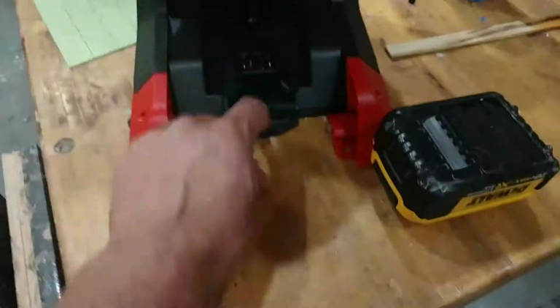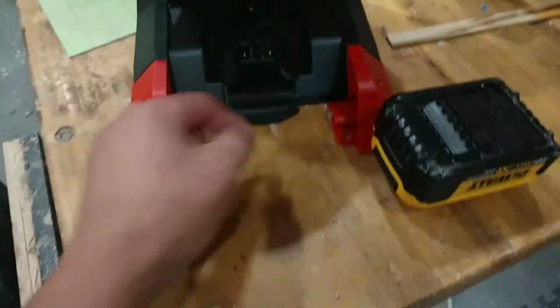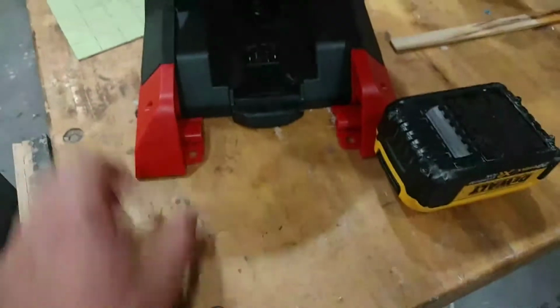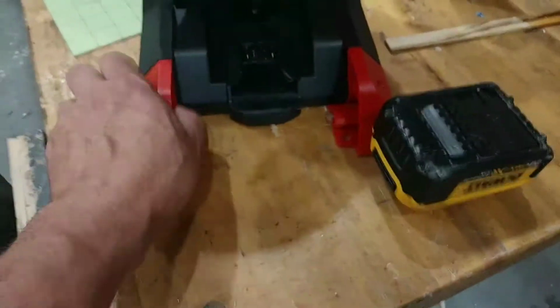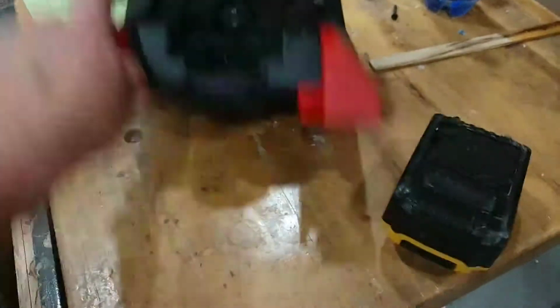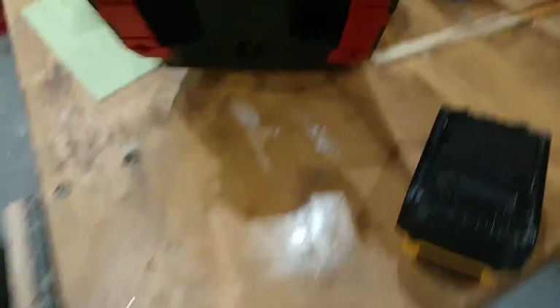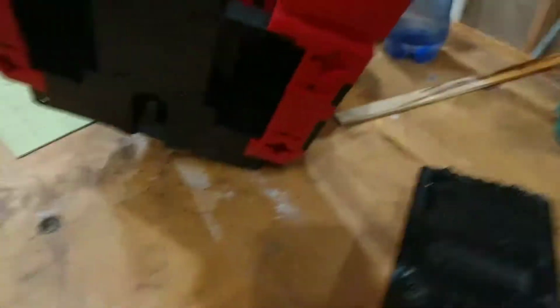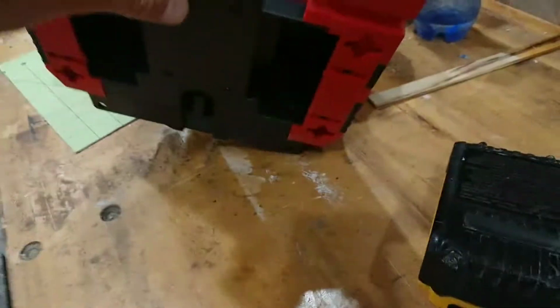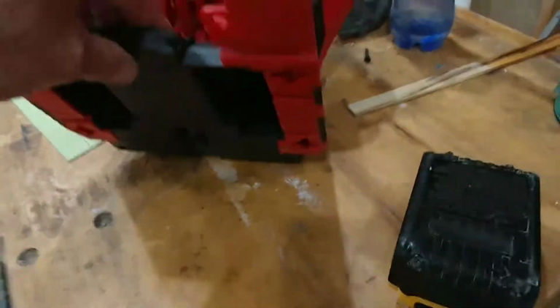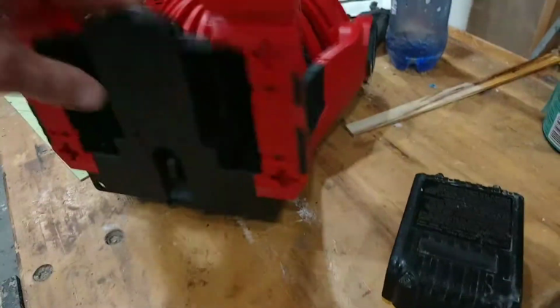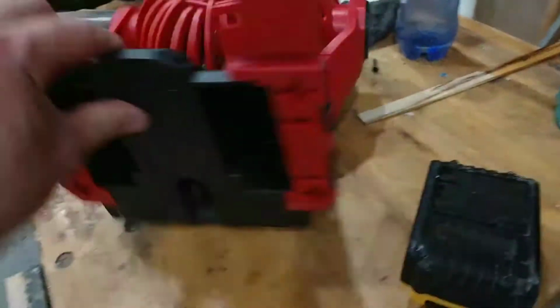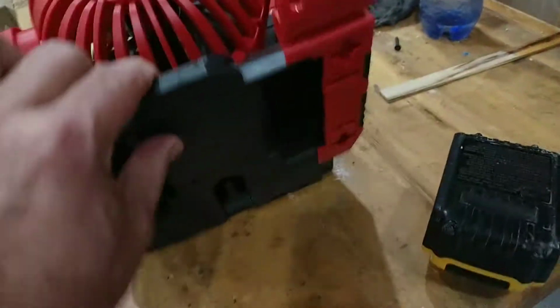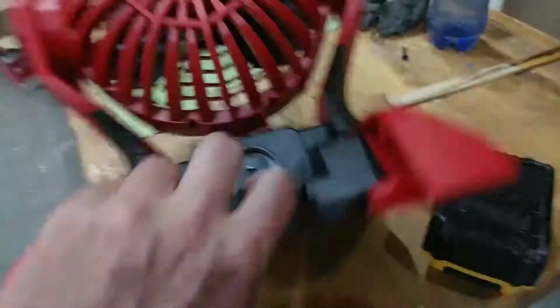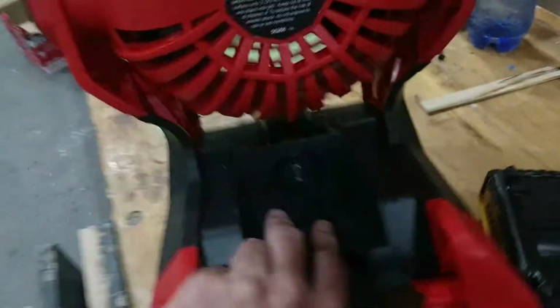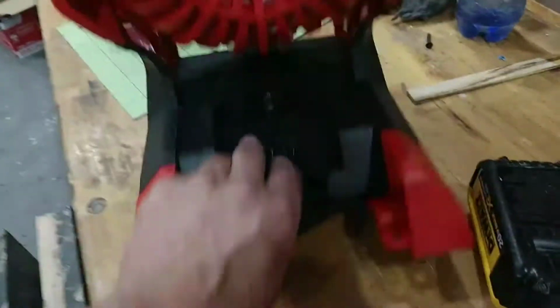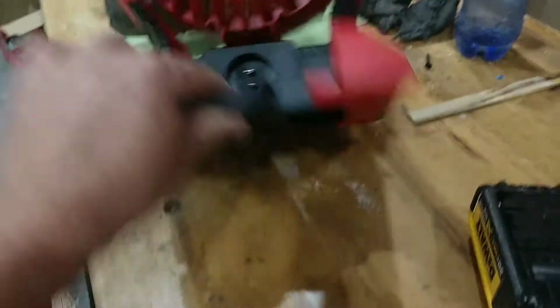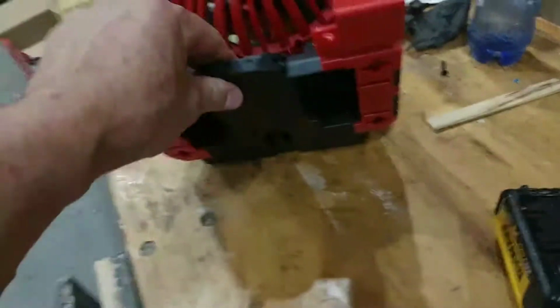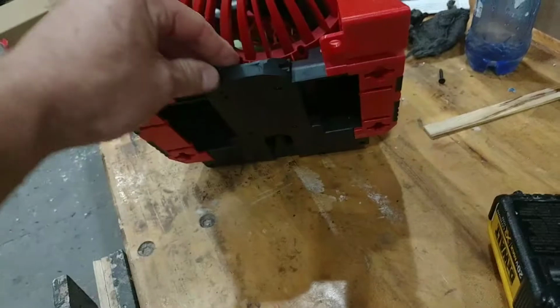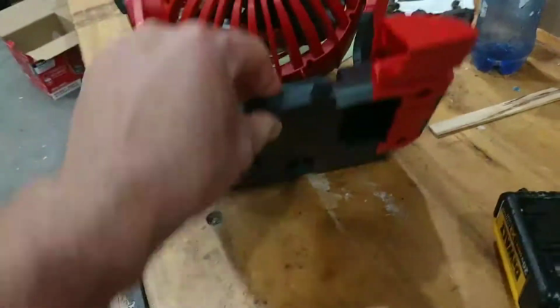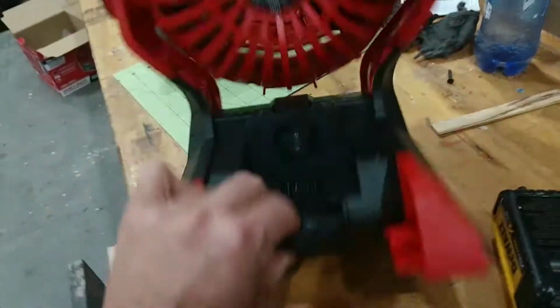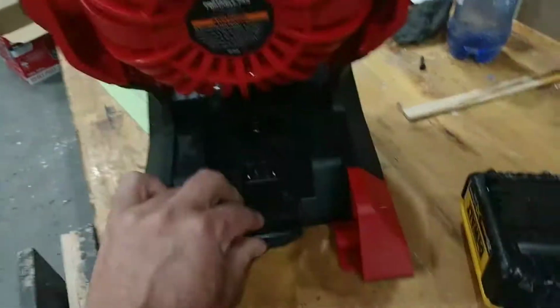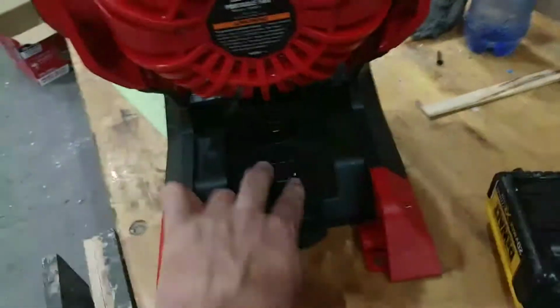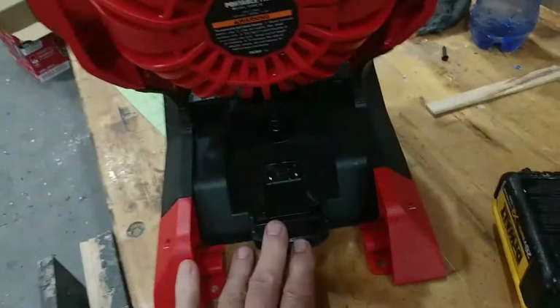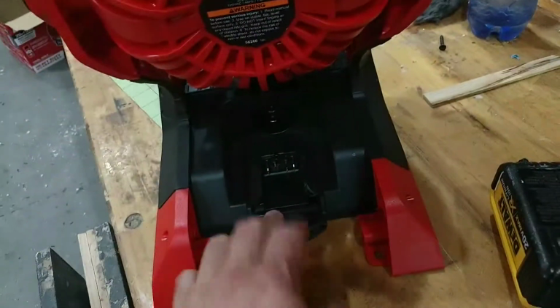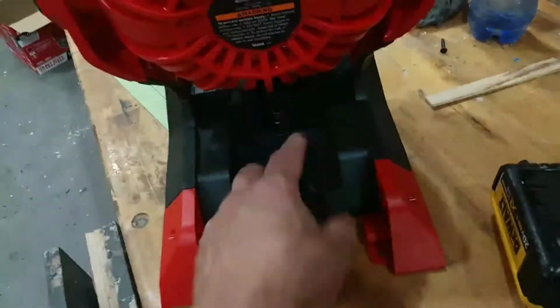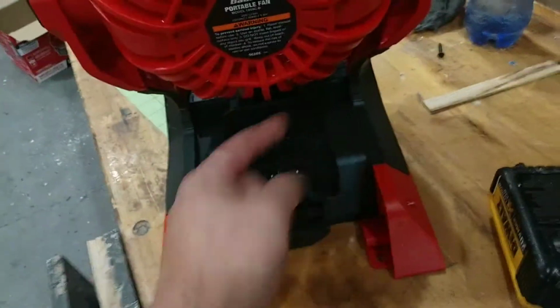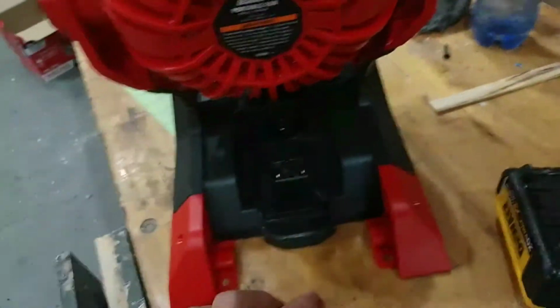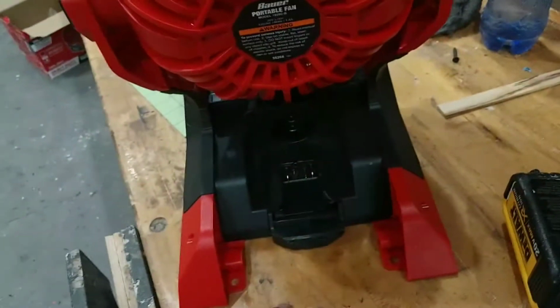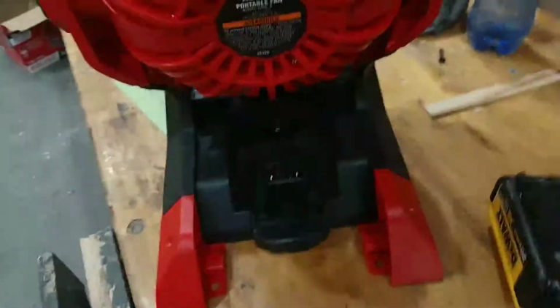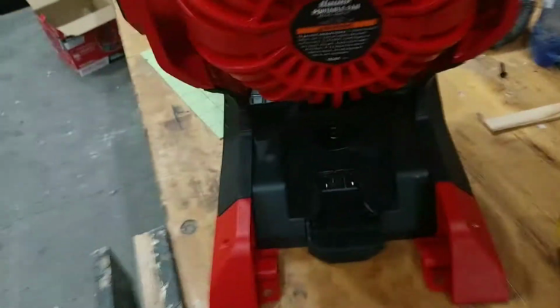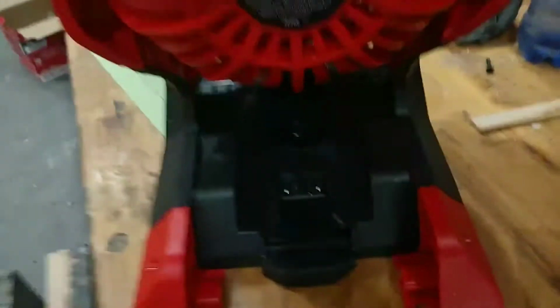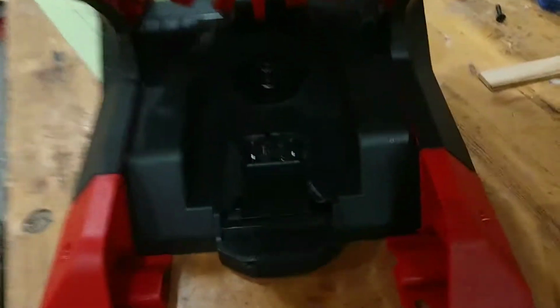Pop this cover off, this thing comes right out, solder it in there — zip zip, put it in. It's harder fishing the wires back in than anything.